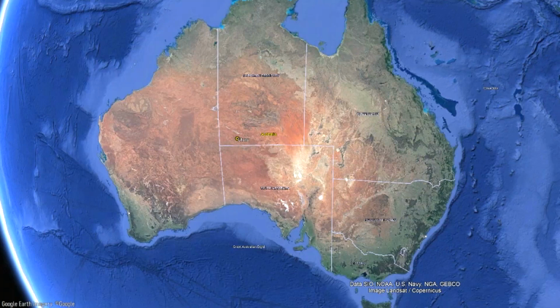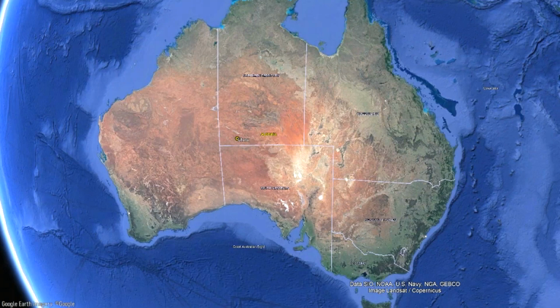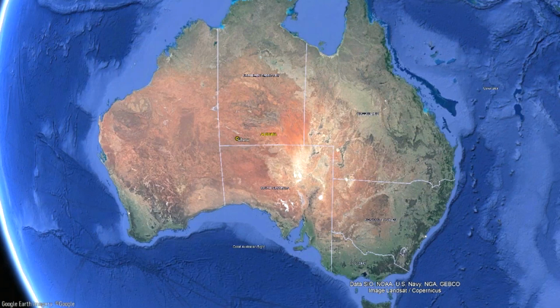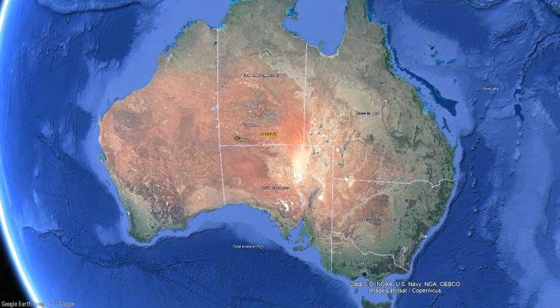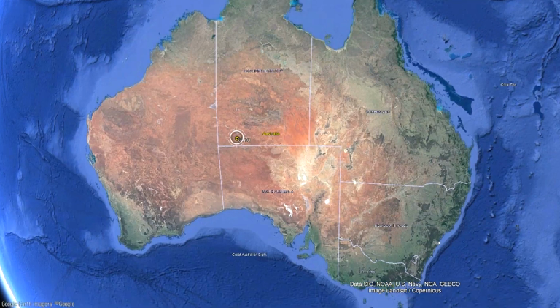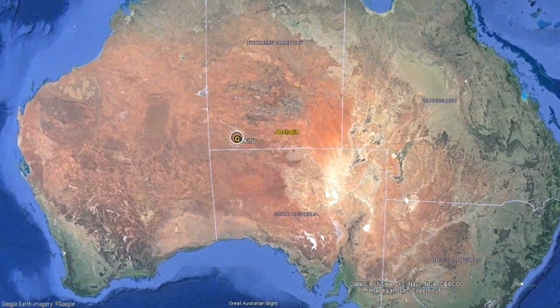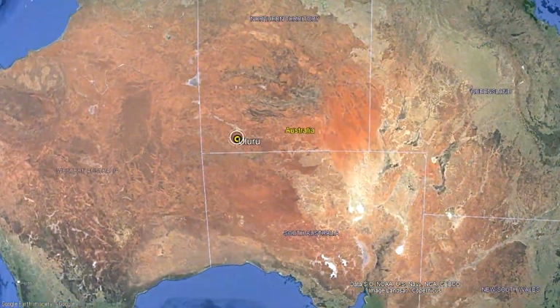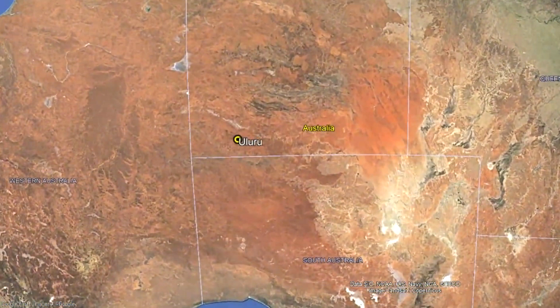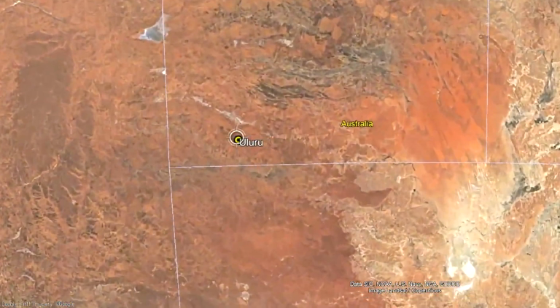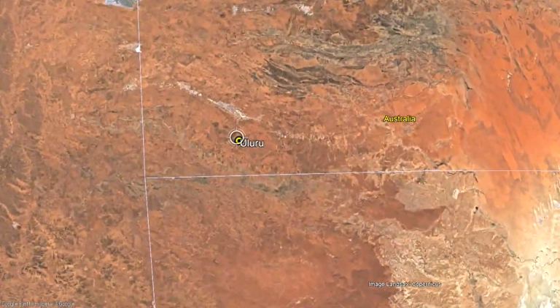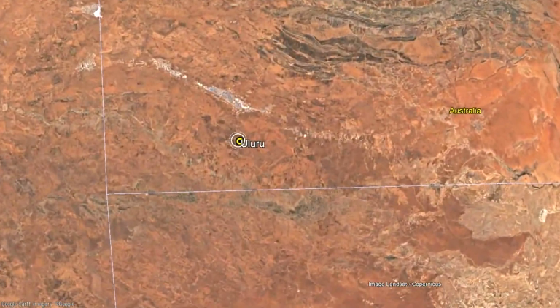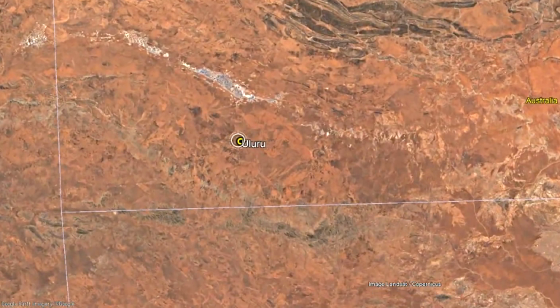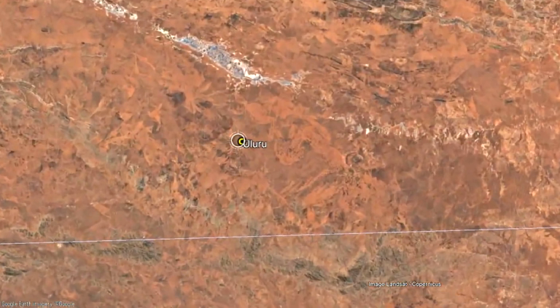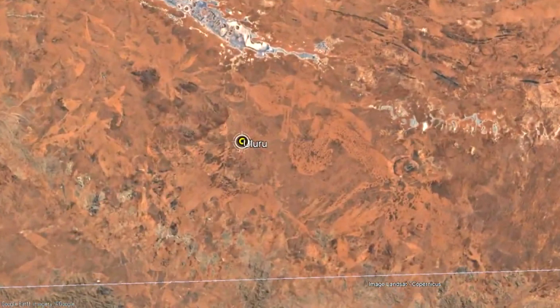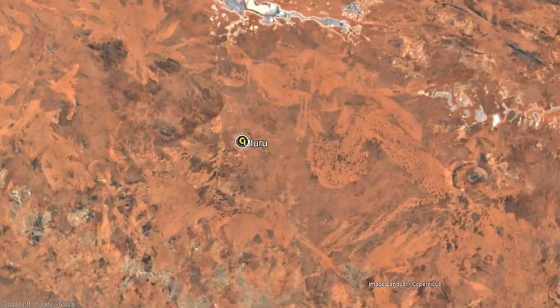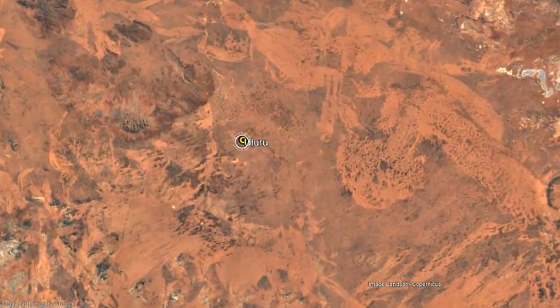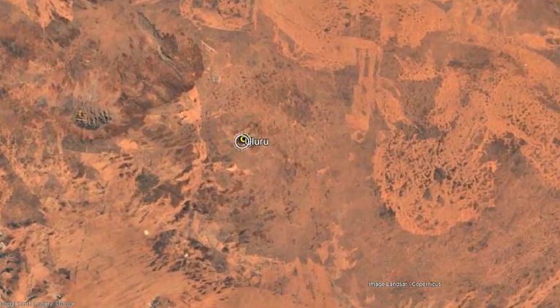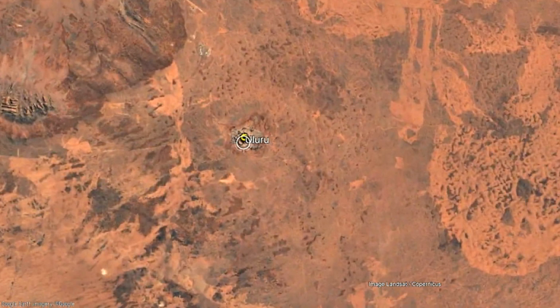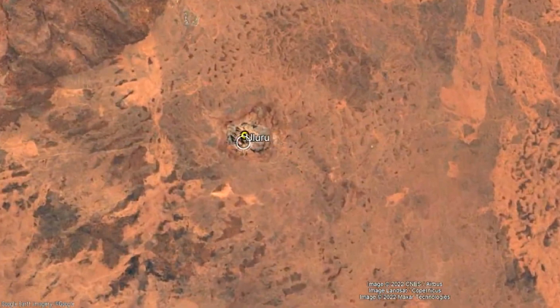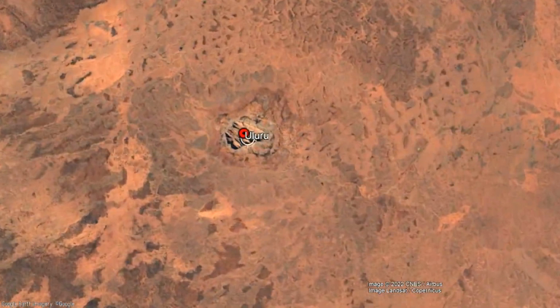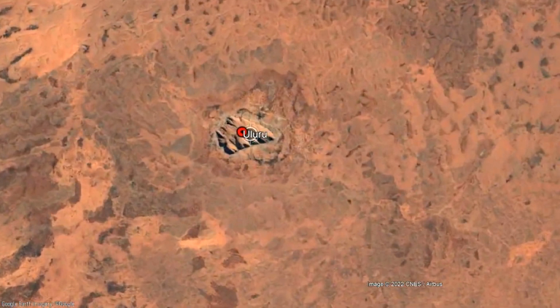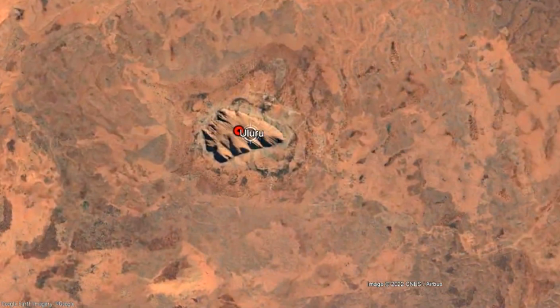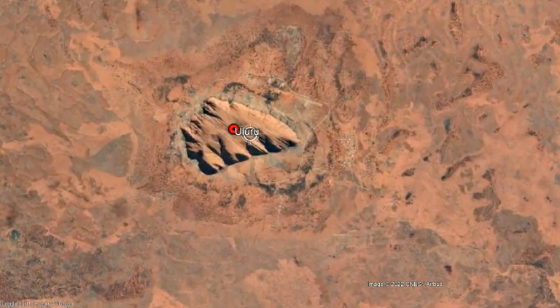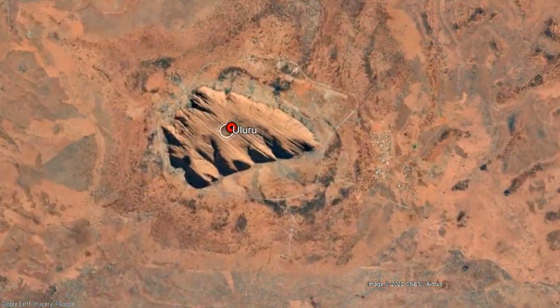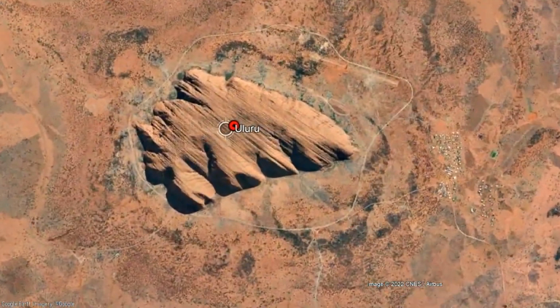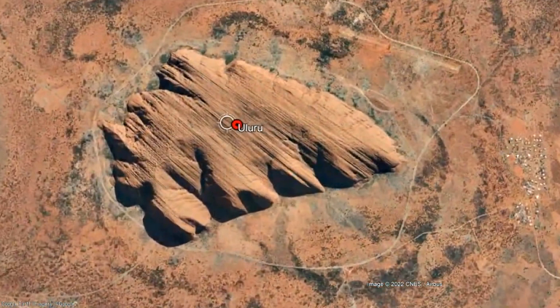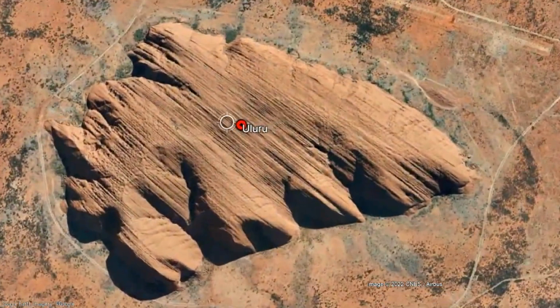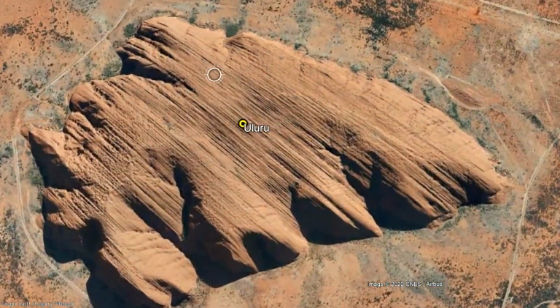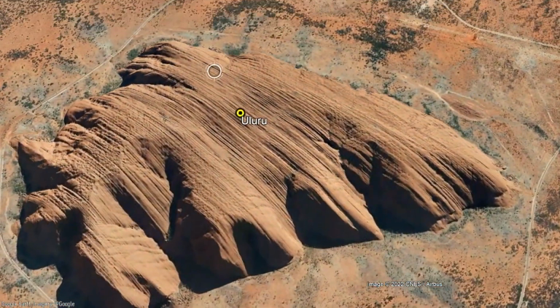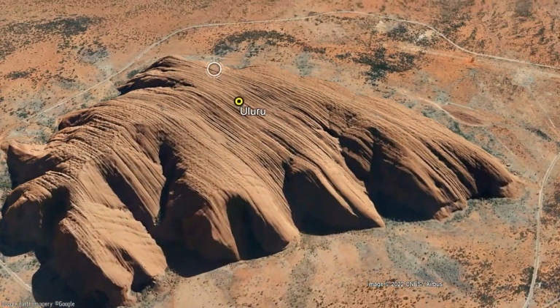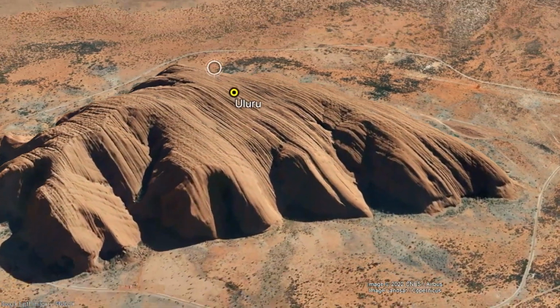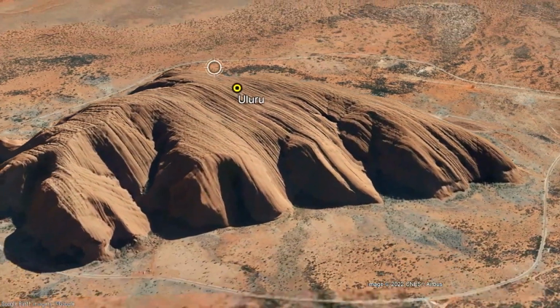For context, Uluru is located in the southern portion of Australia's Northern Territory, where it is 340 kilometers southwest of the city of Alice Springs.